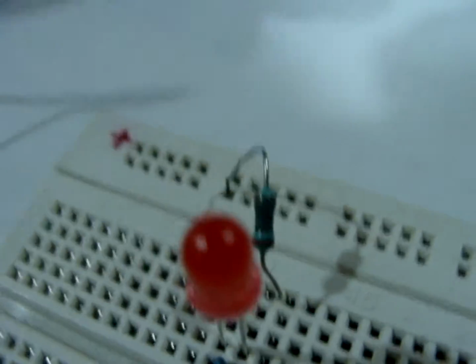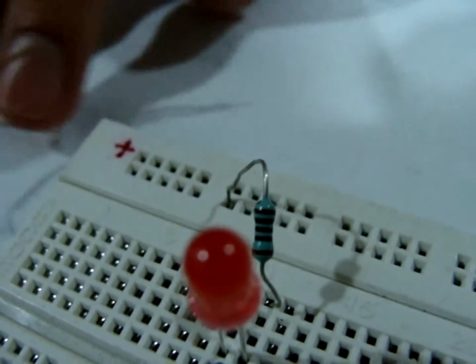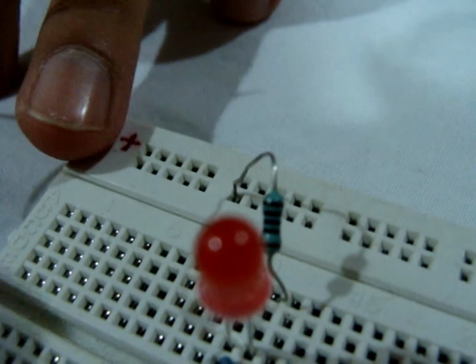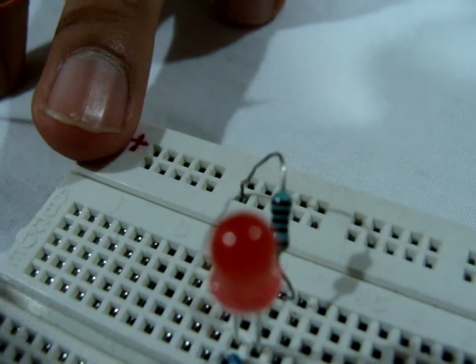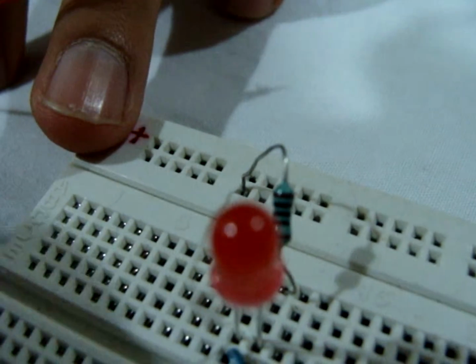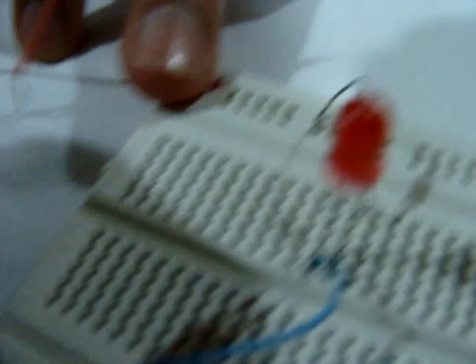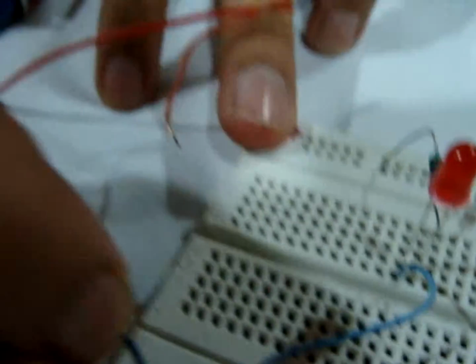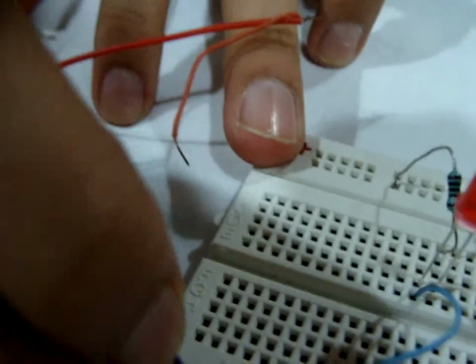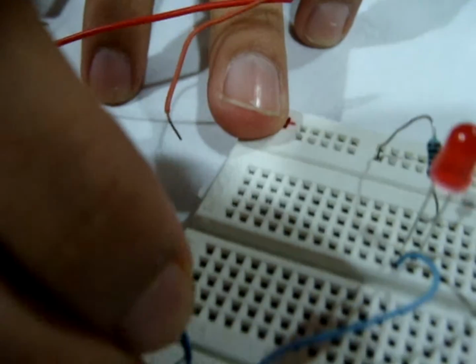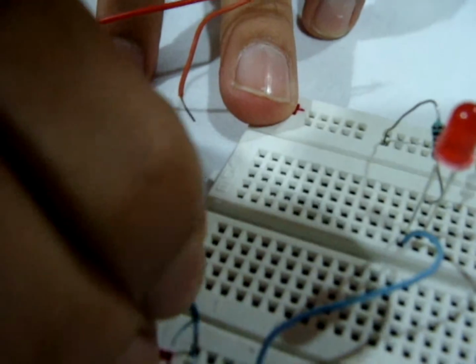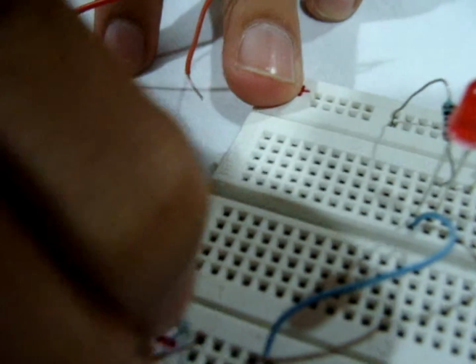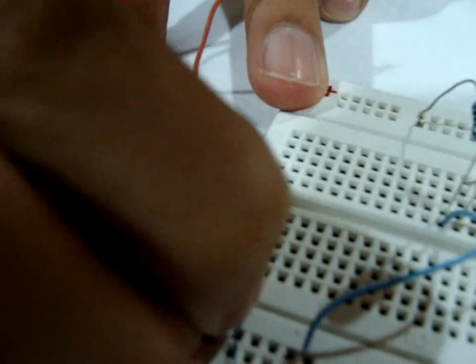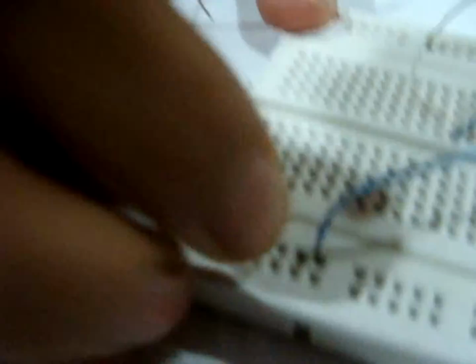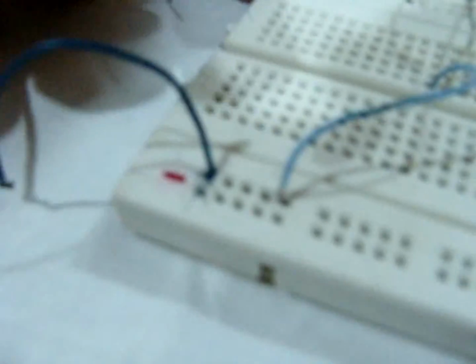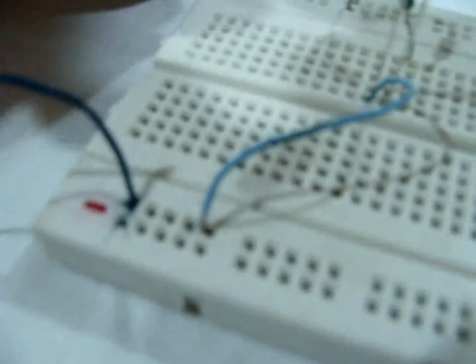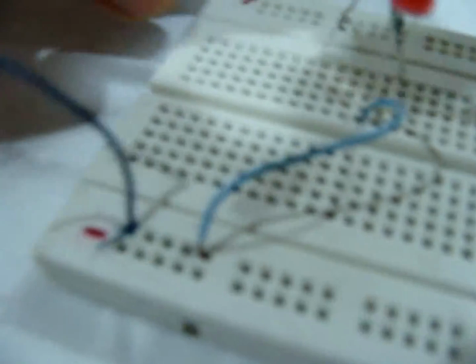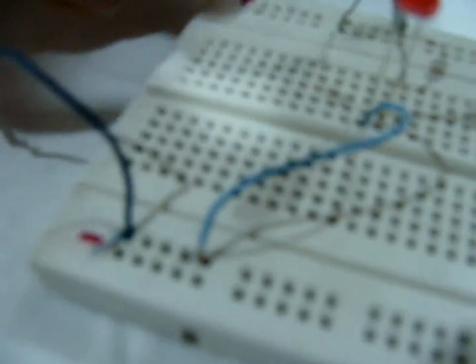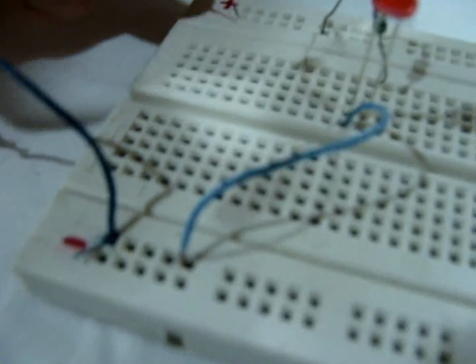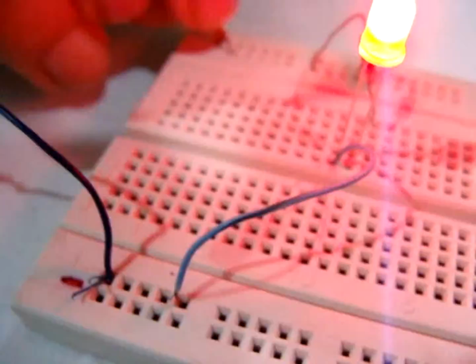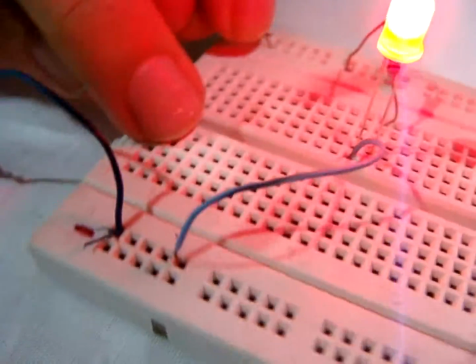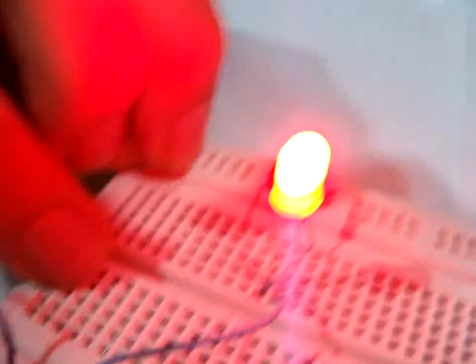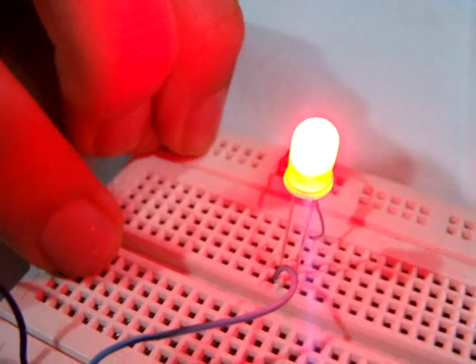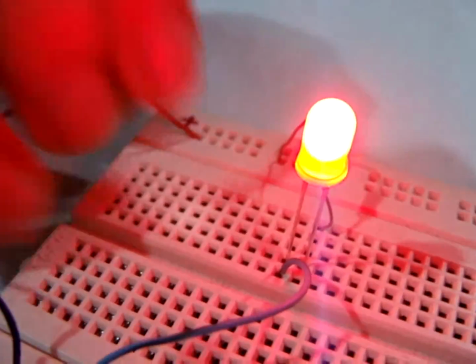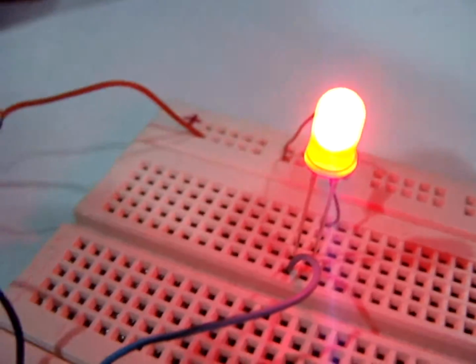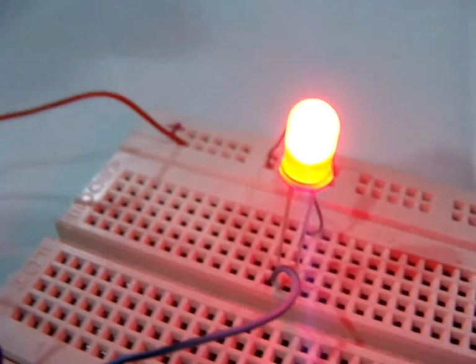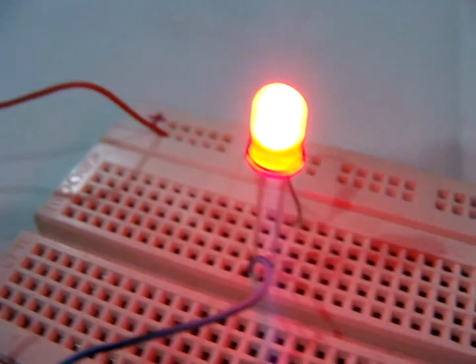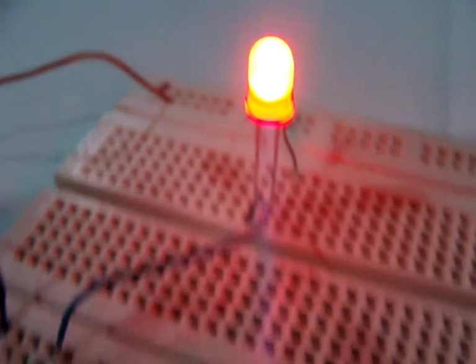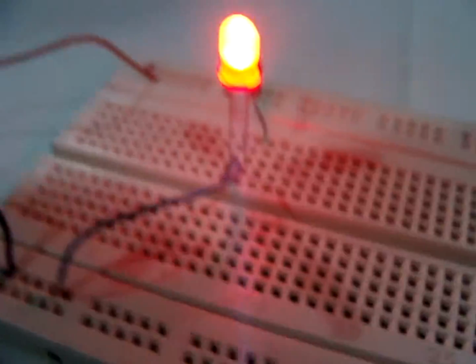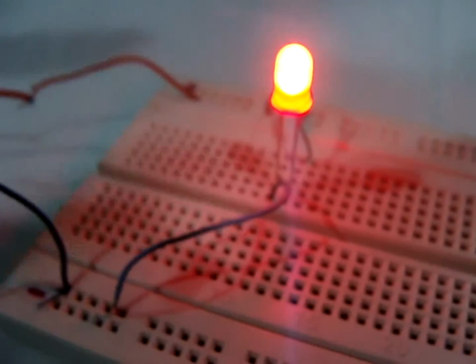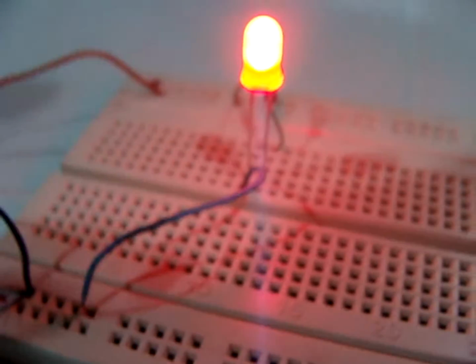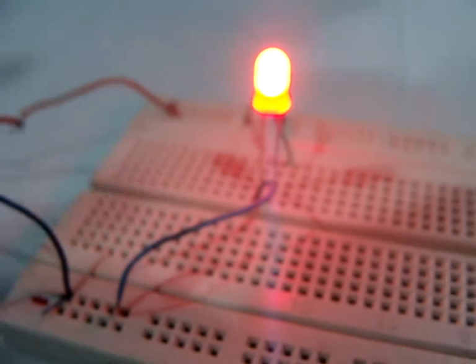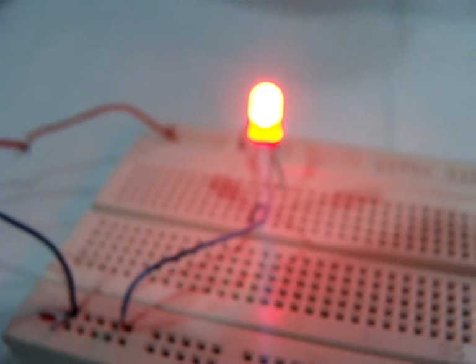Insert the 9V power supply on the breadboard. As you can see, the LED is lit.